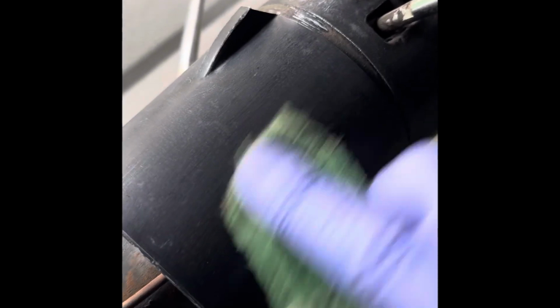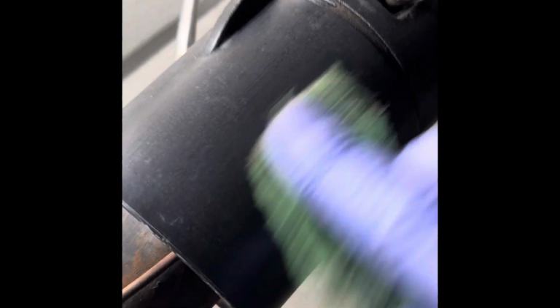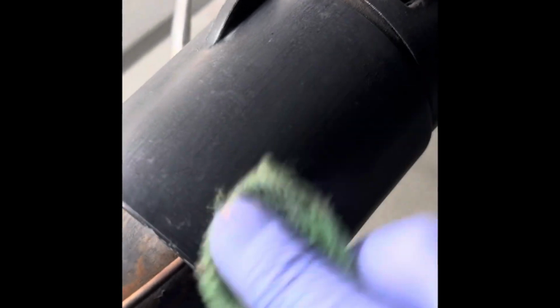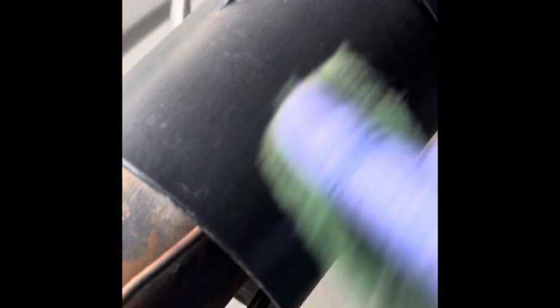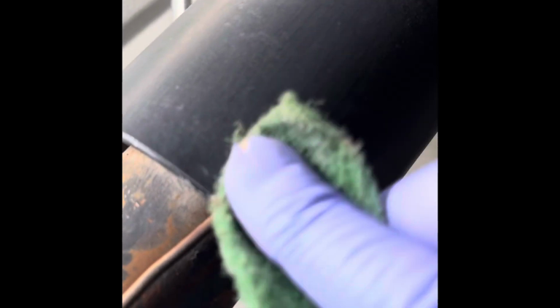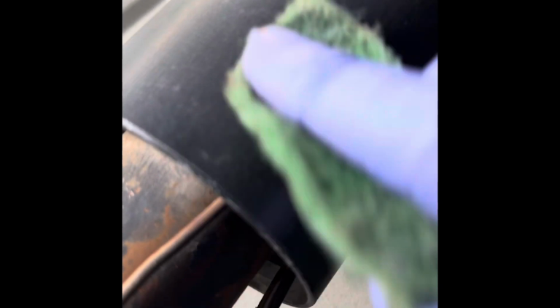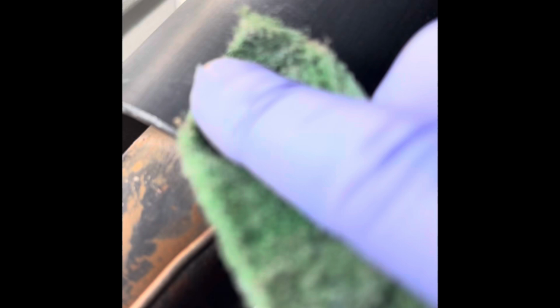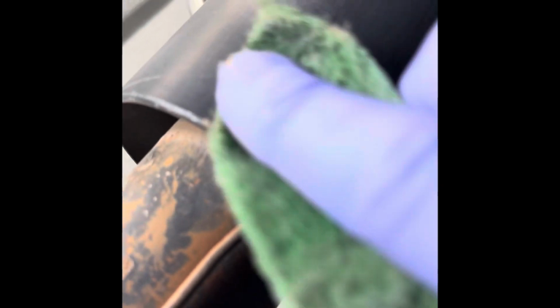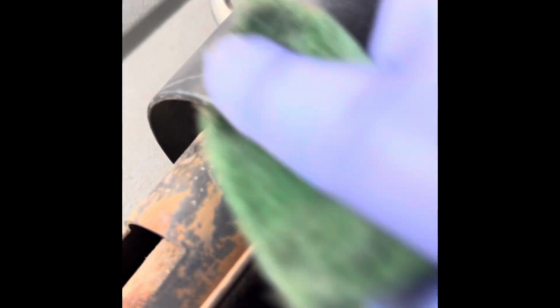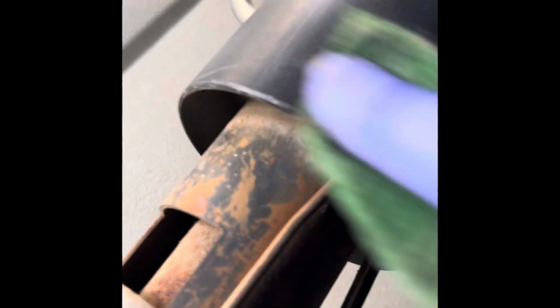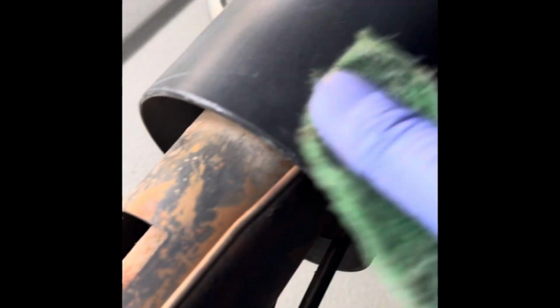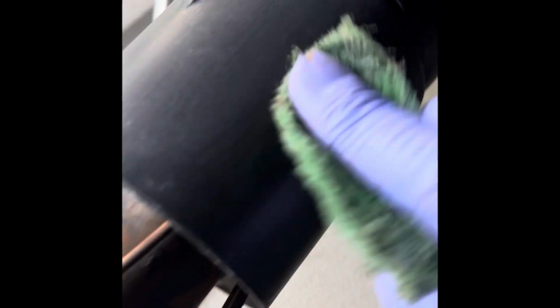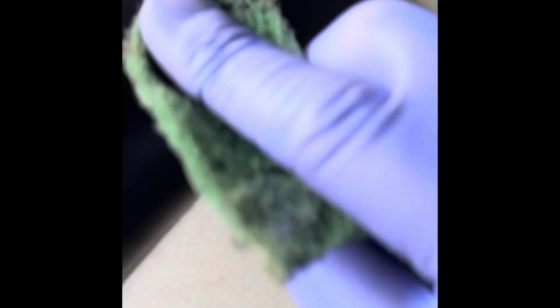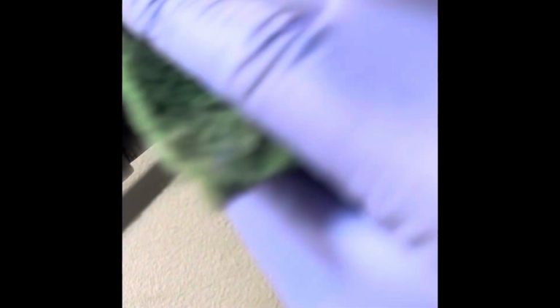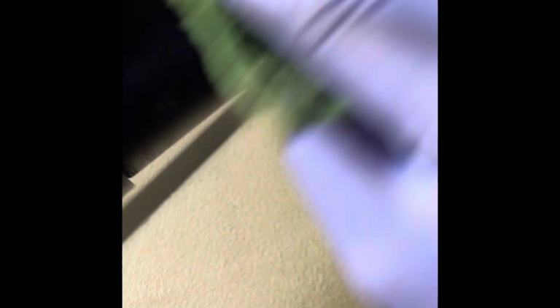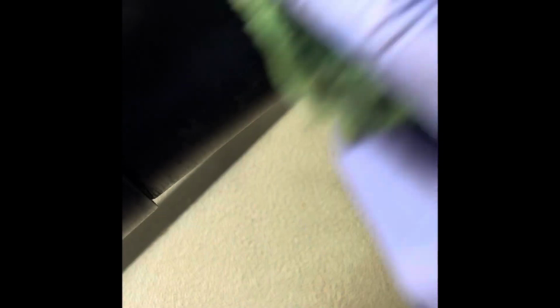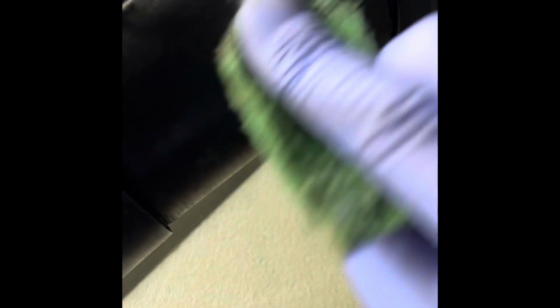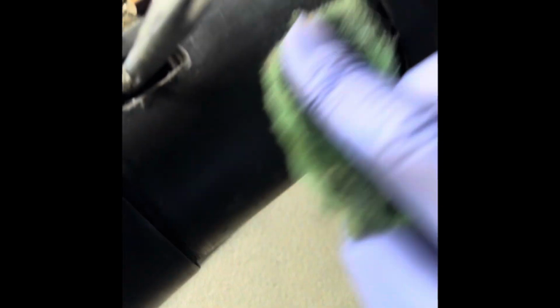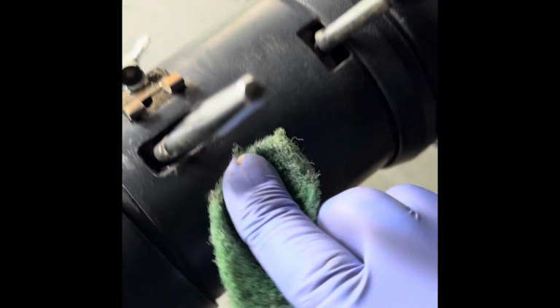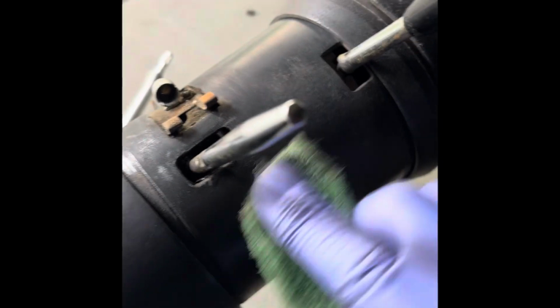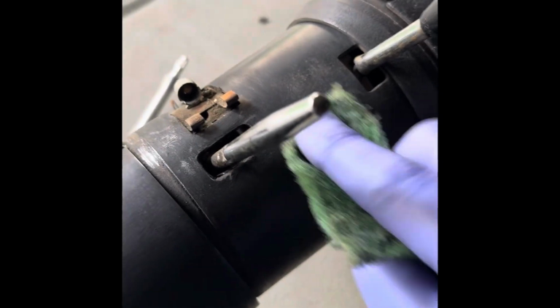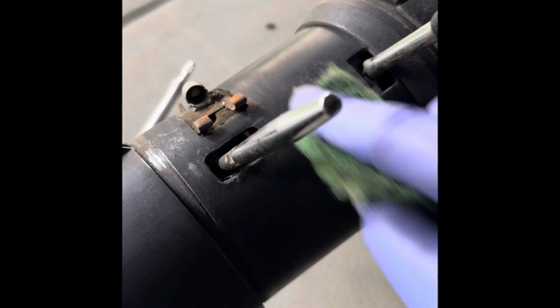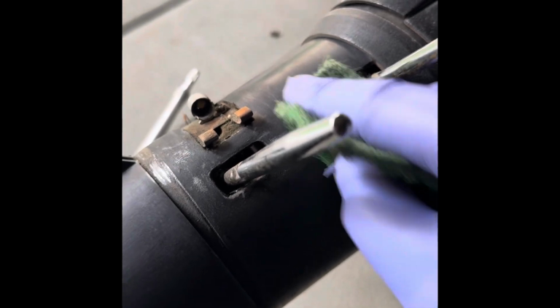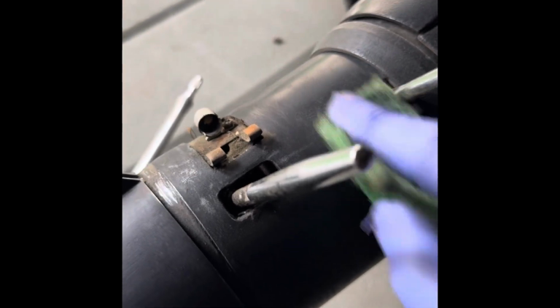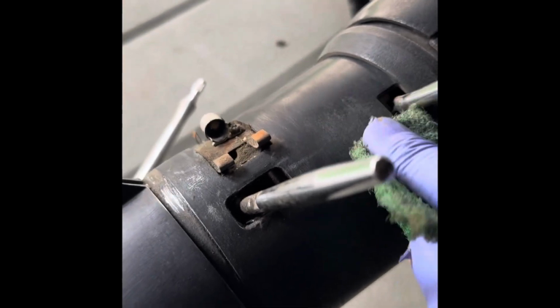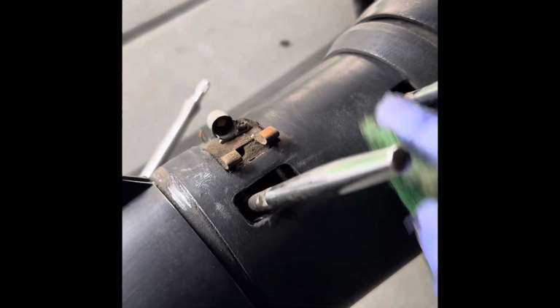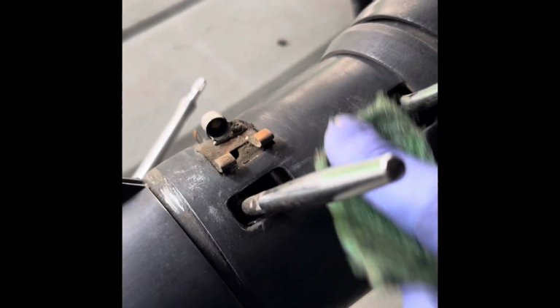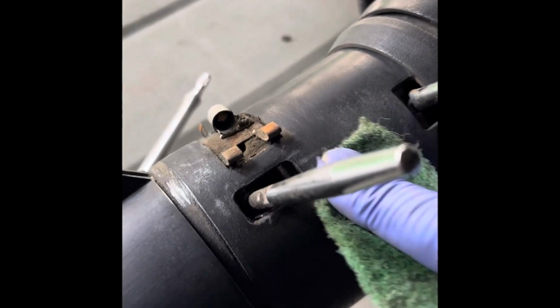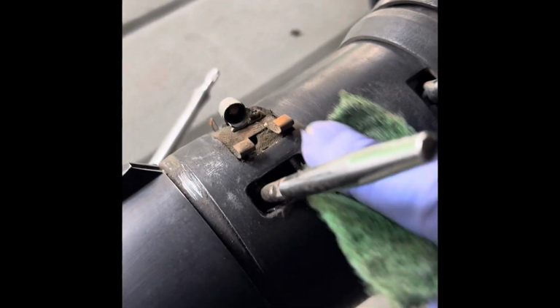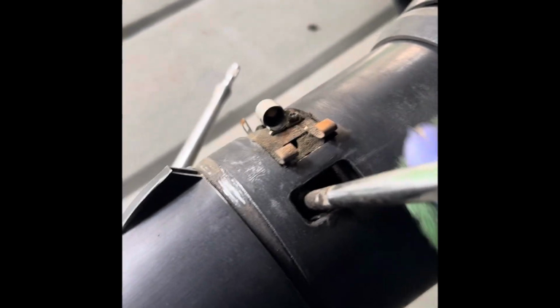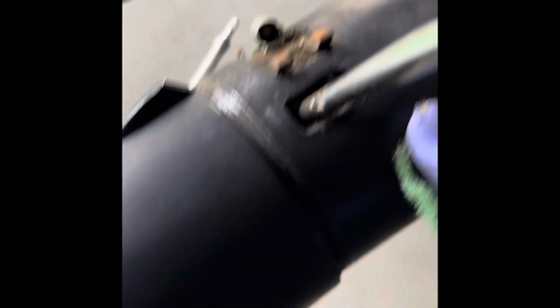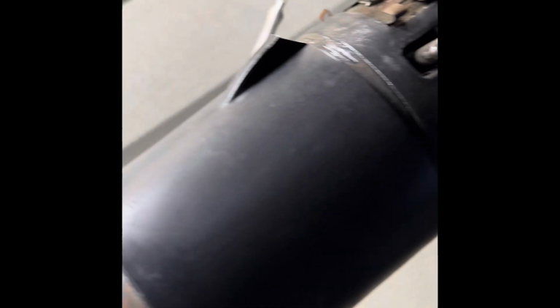Just going to give it a light scuffing. This will get resprayed — should look pretty good.